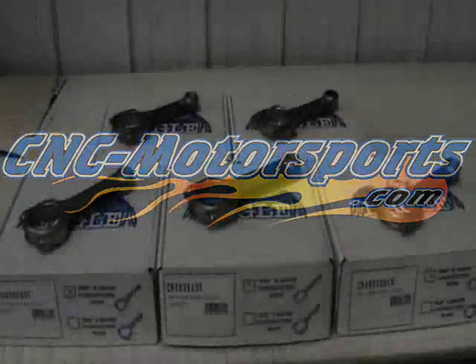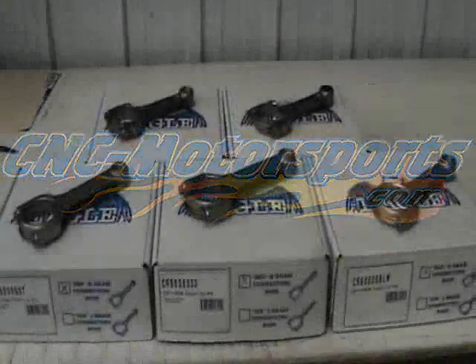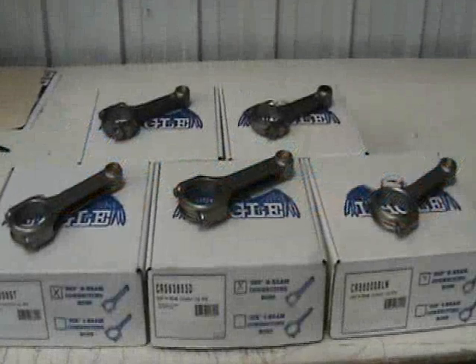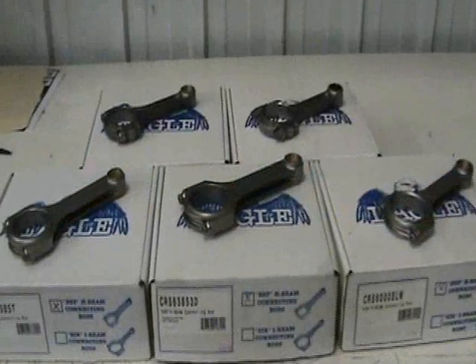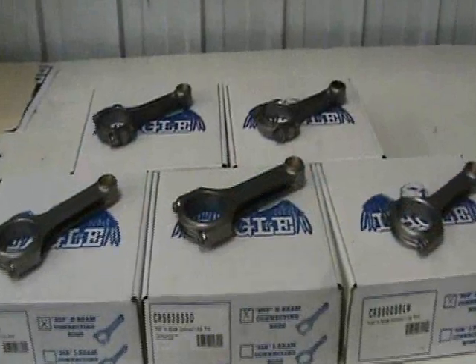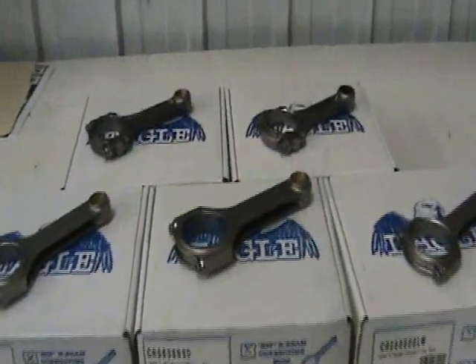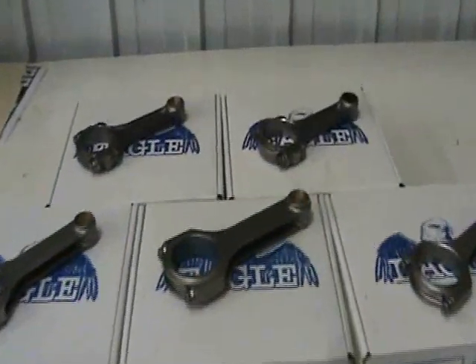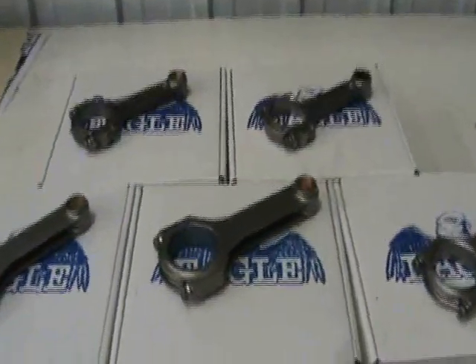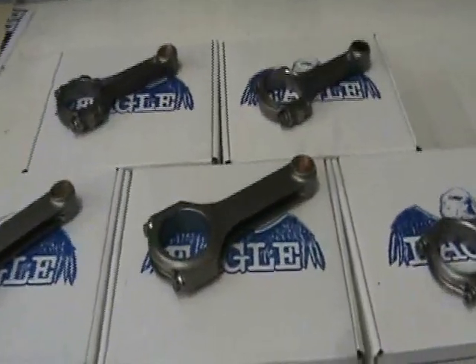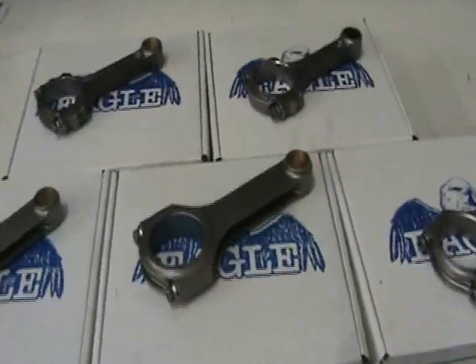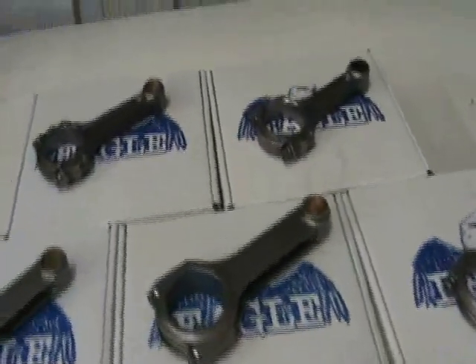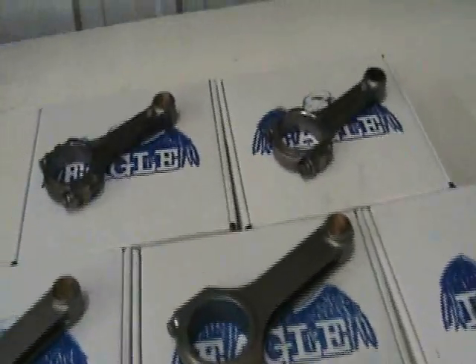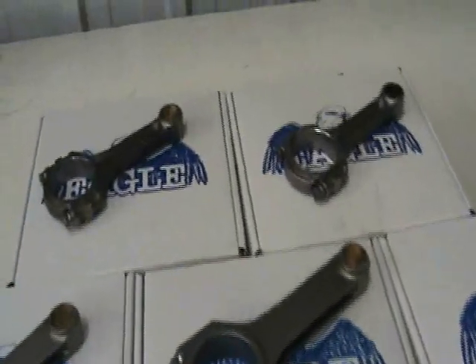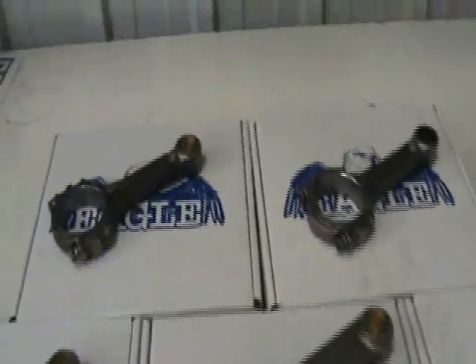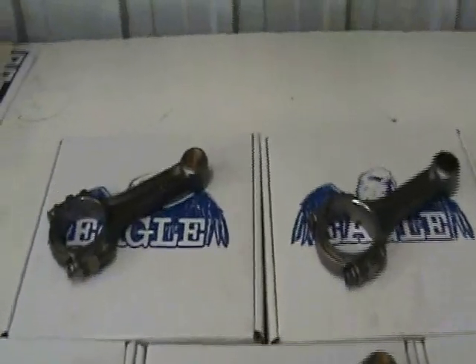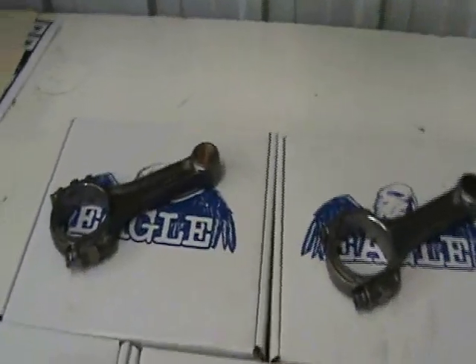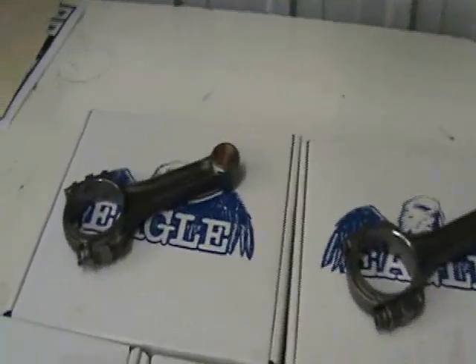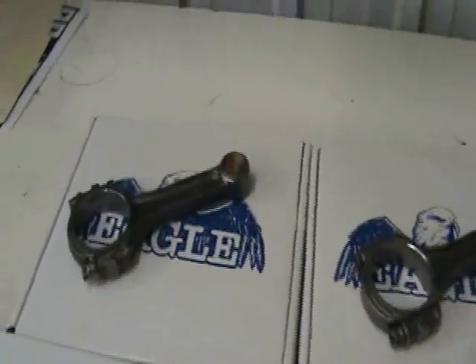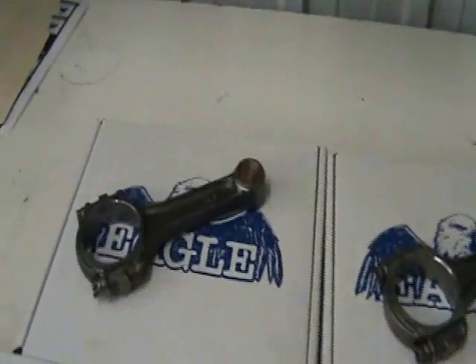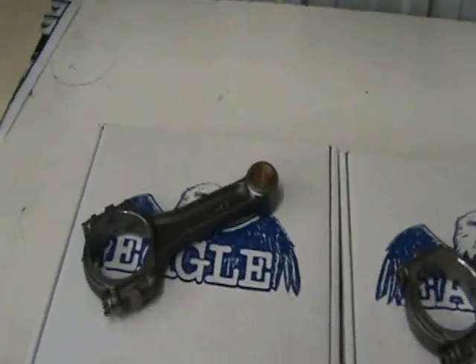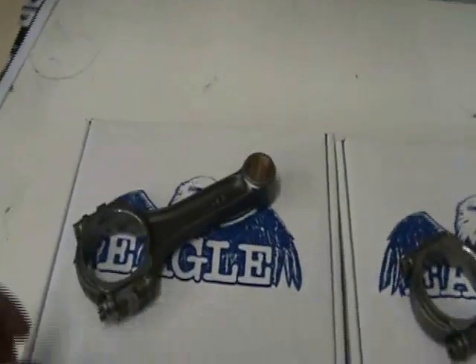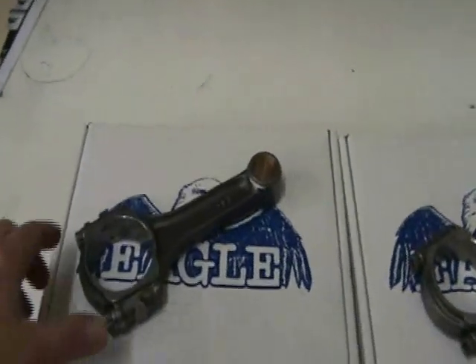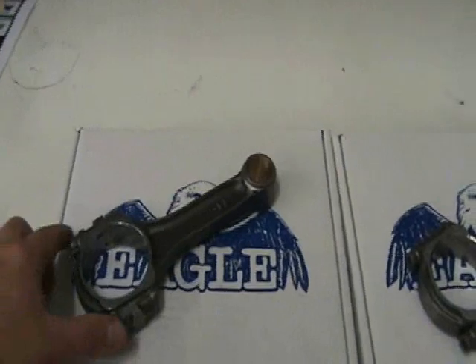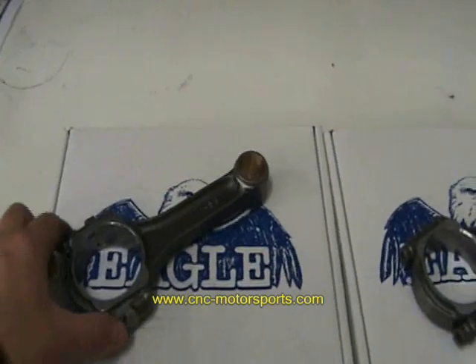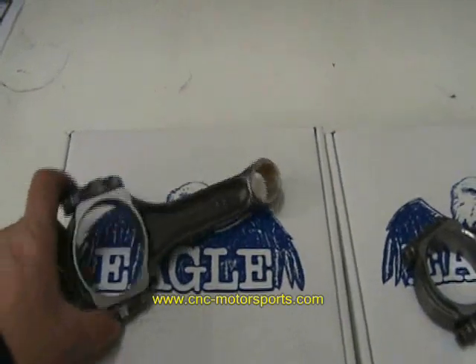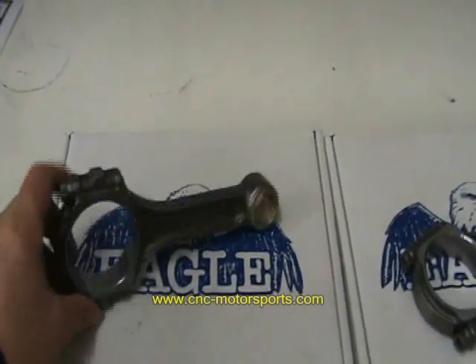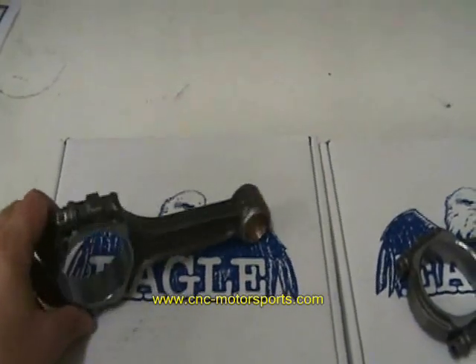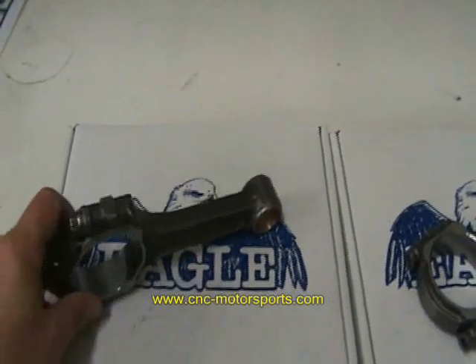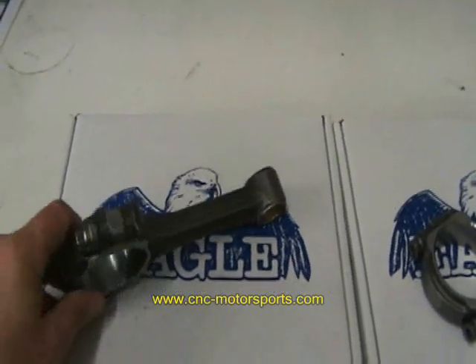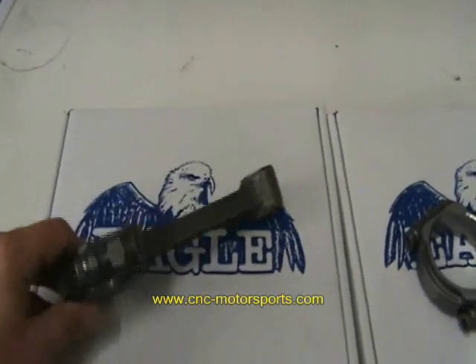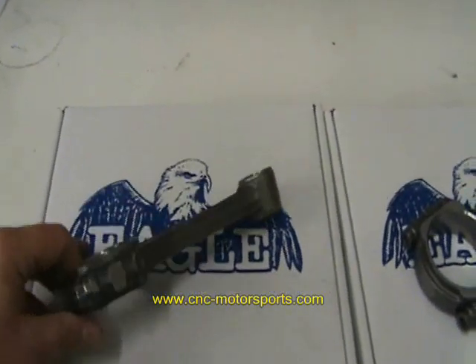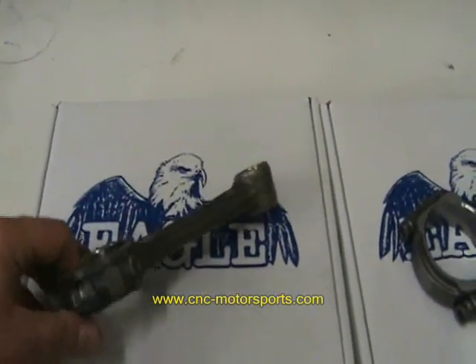Today we're going to talk about Eagle Connecting Rods, H-Beam and I-Beam. We'll start with their I-Beam rod — this is their SIR 5140 forged version.